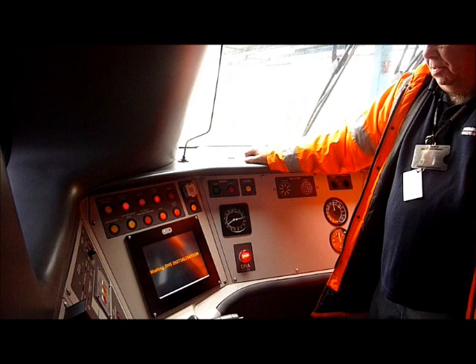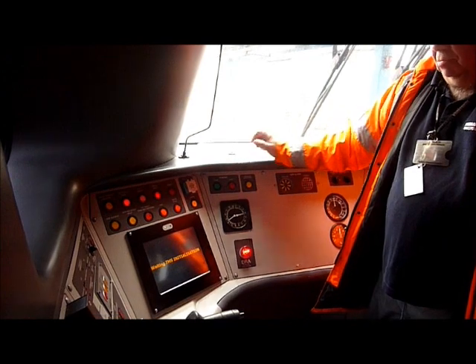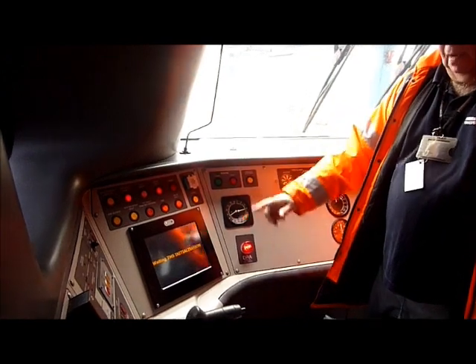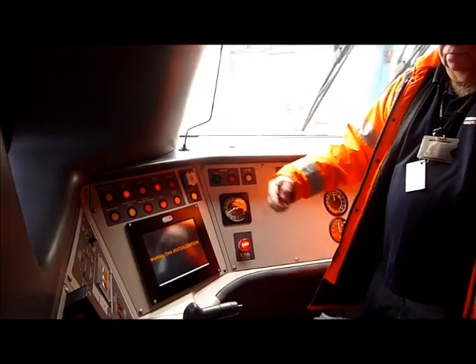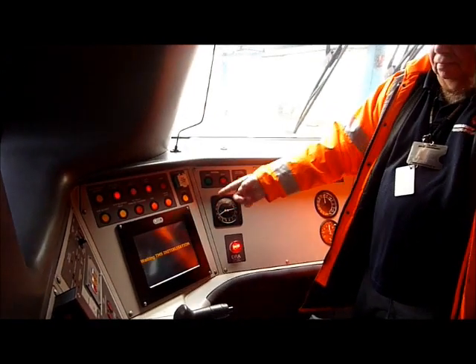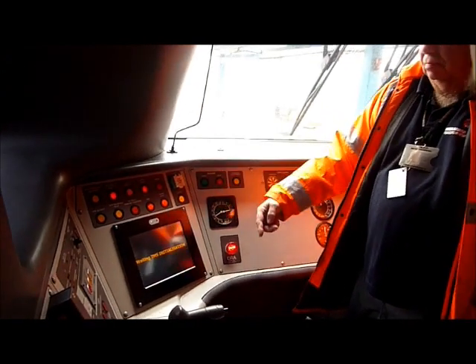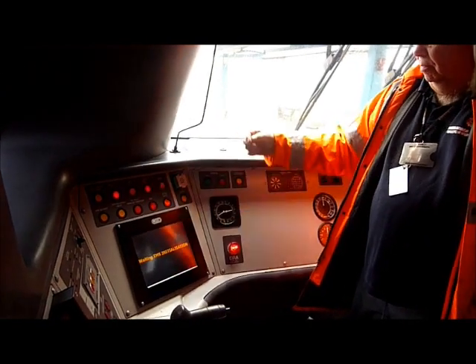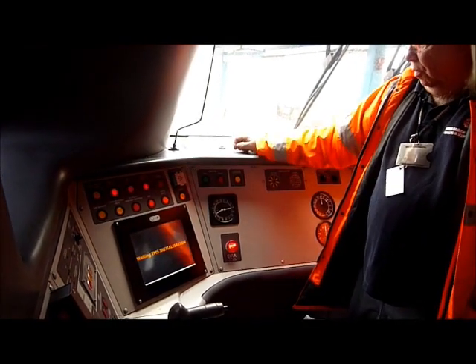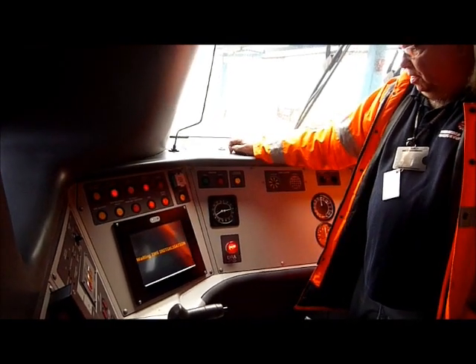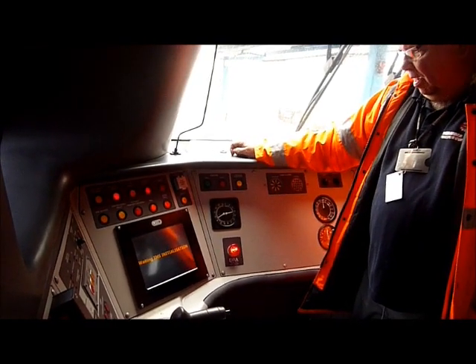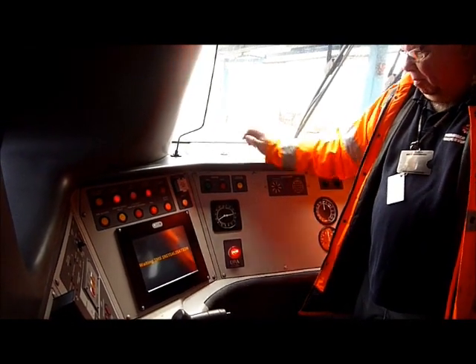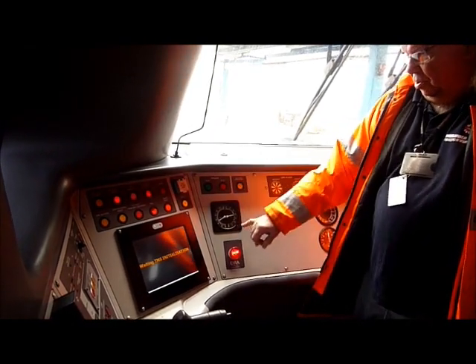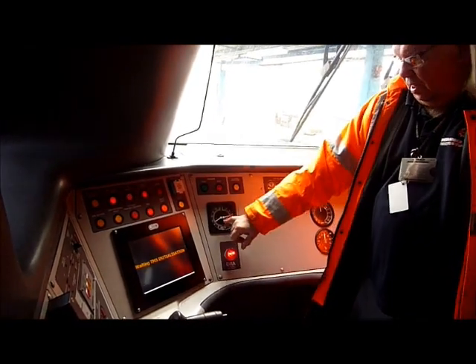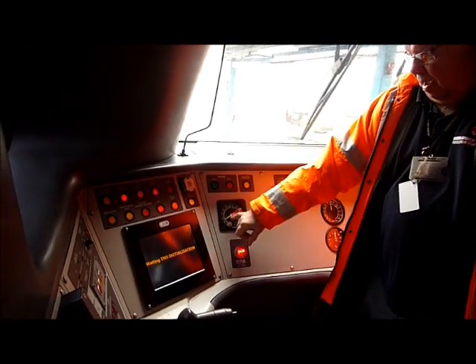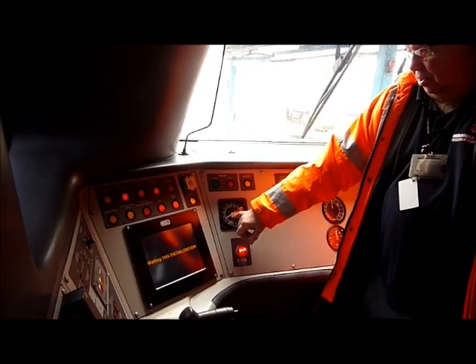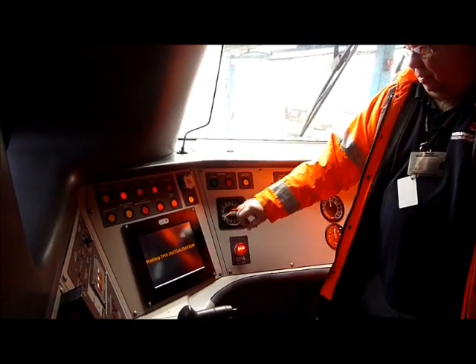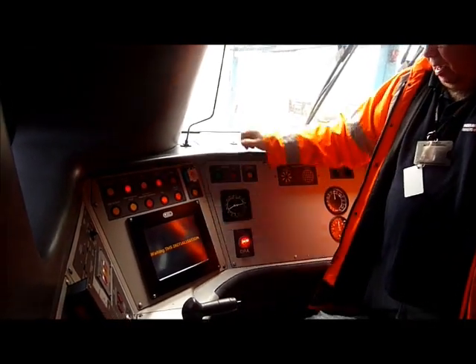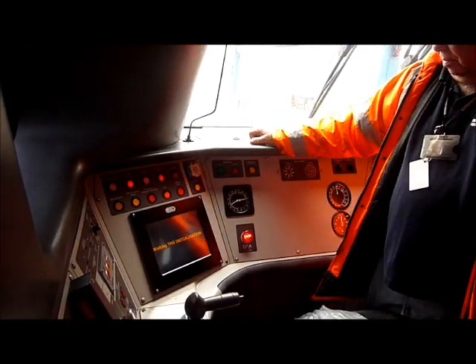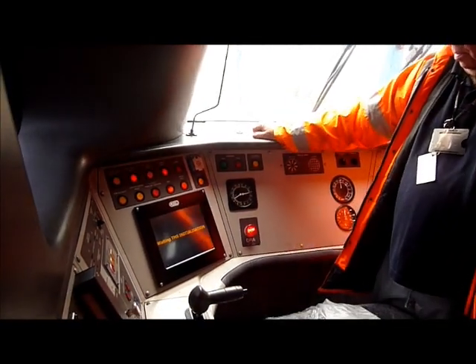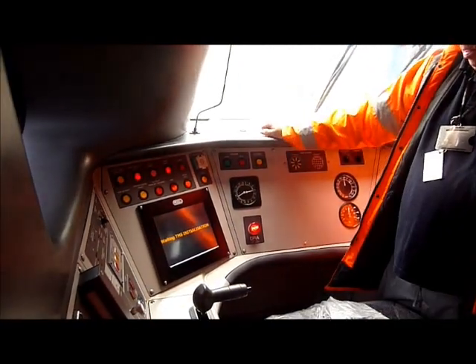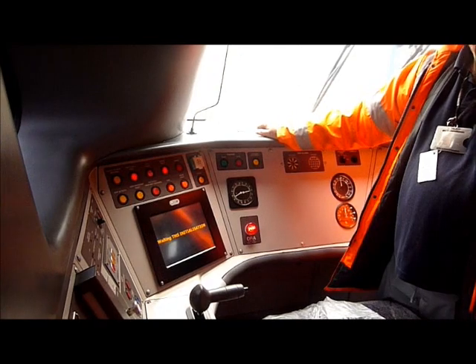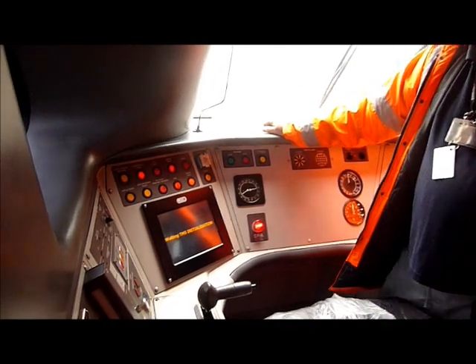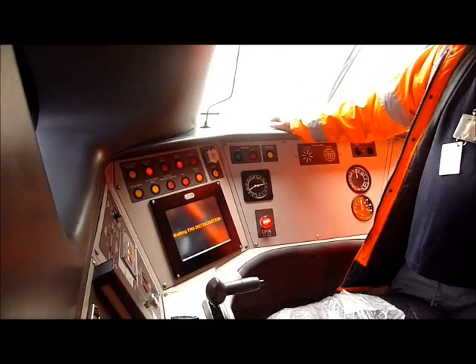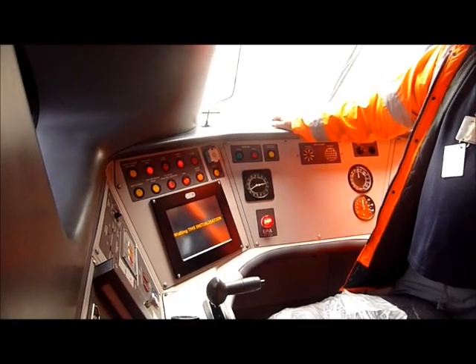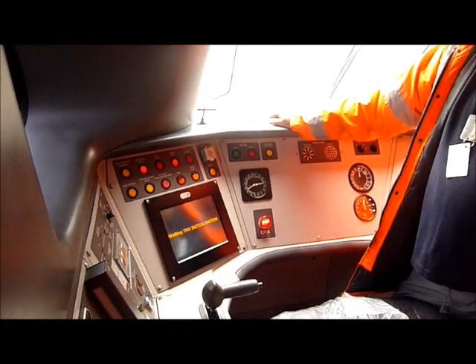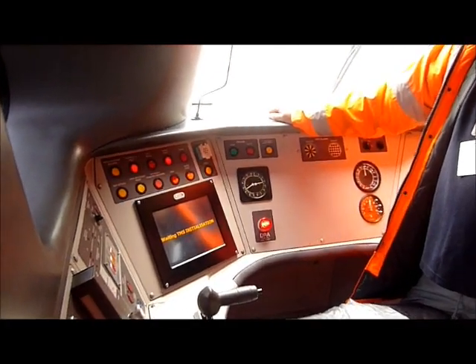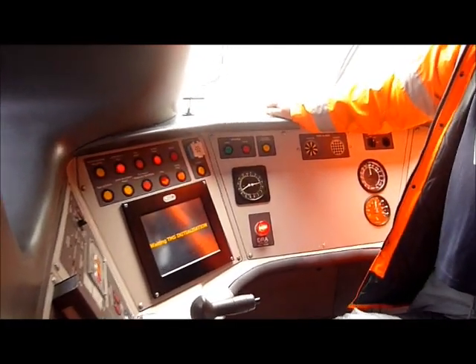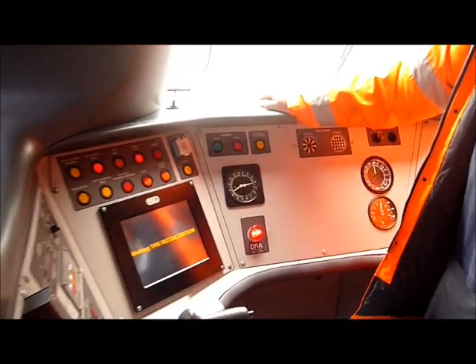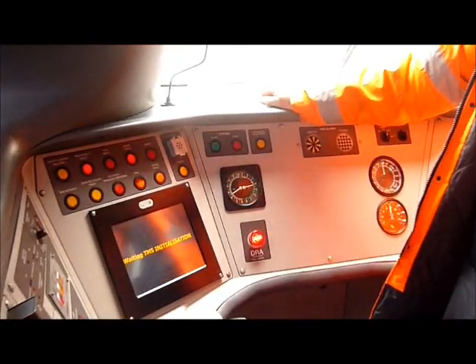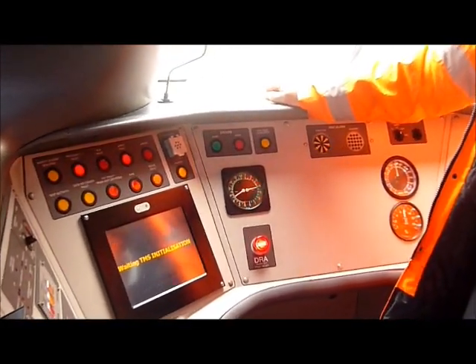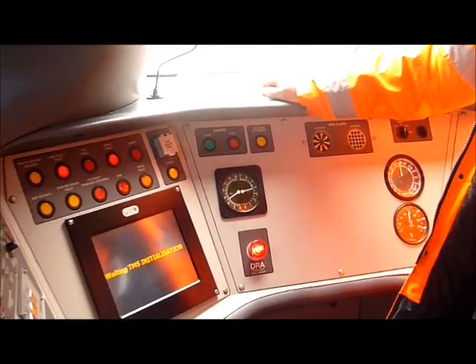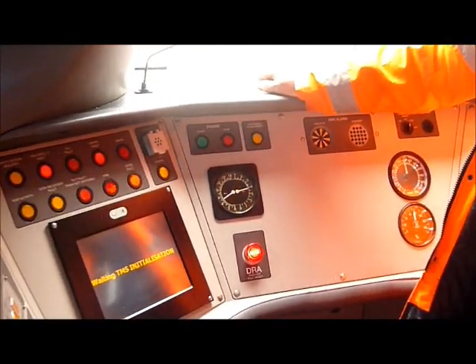So that'll take a few minutes to come up and you should see the air pressure's building up in the main res. The air conditioning is now on.